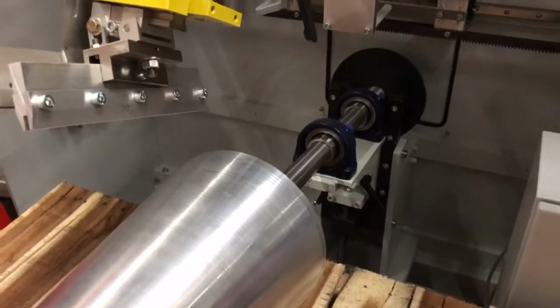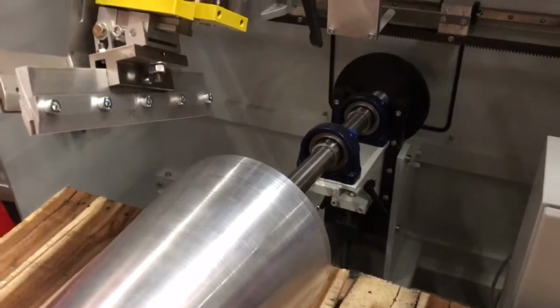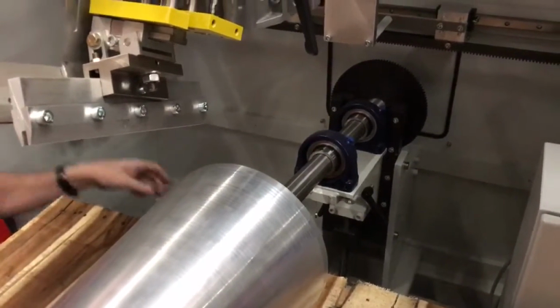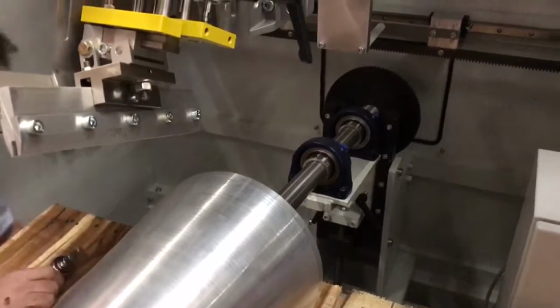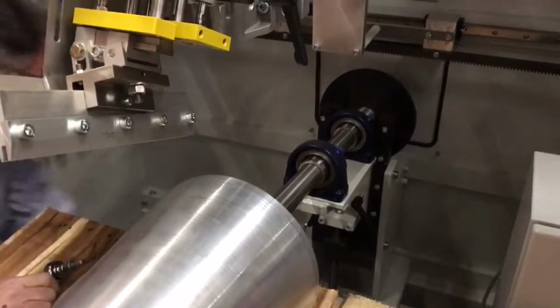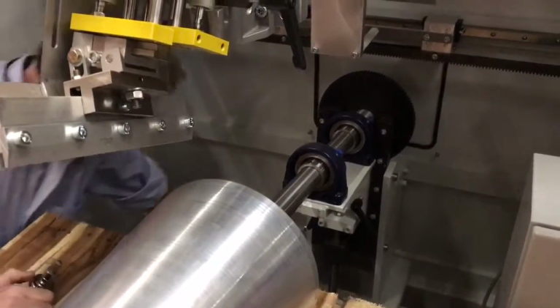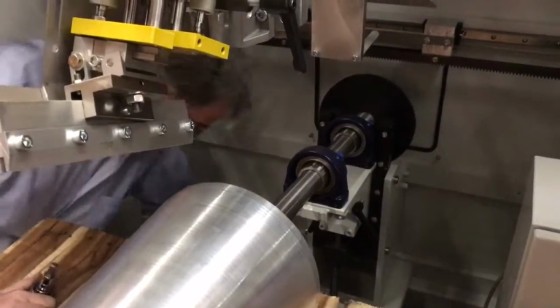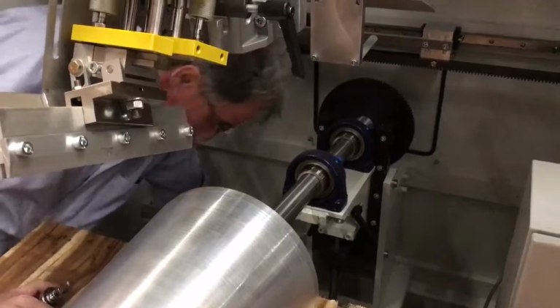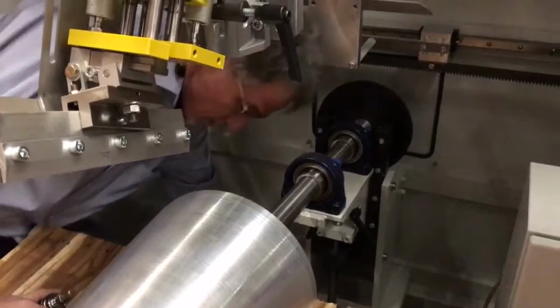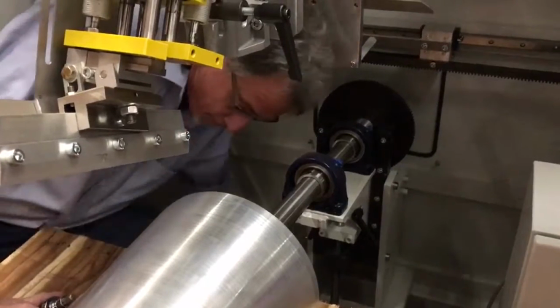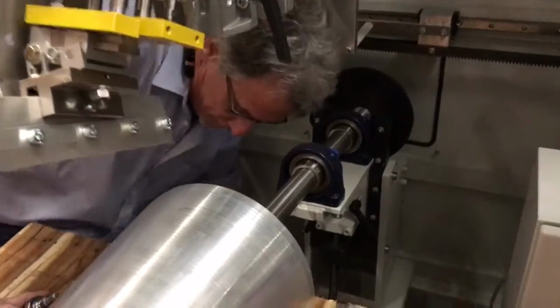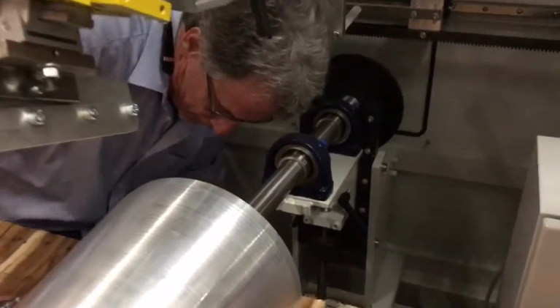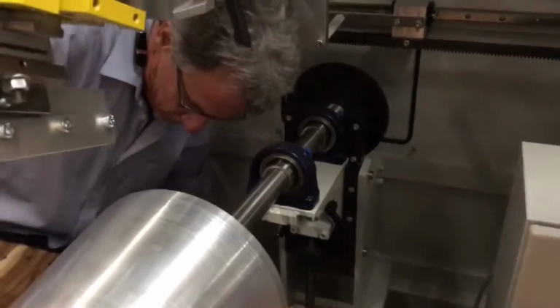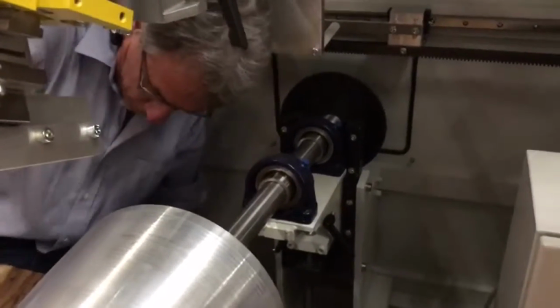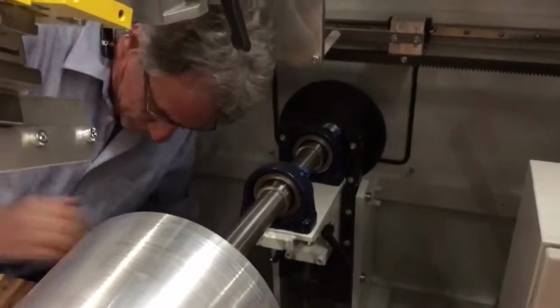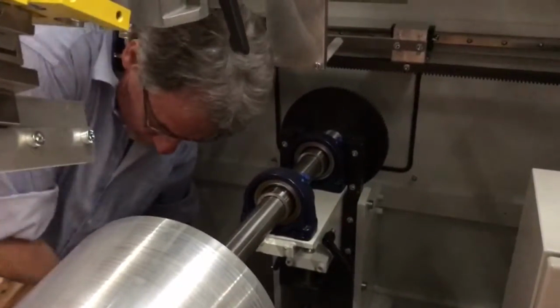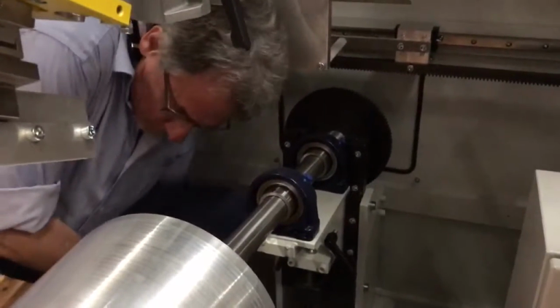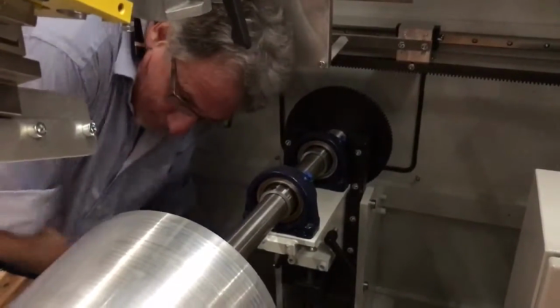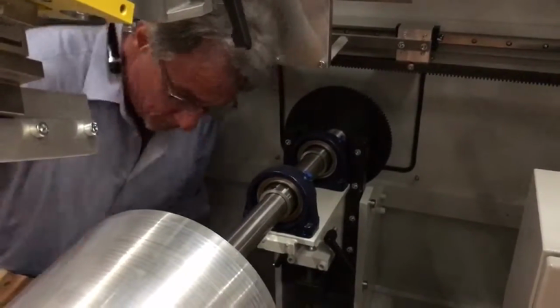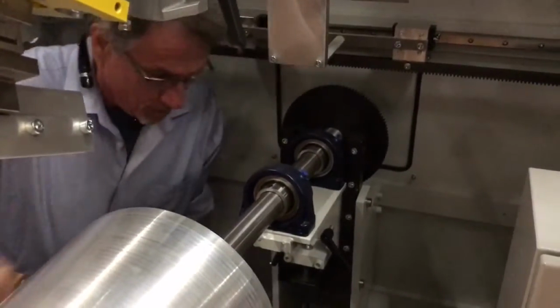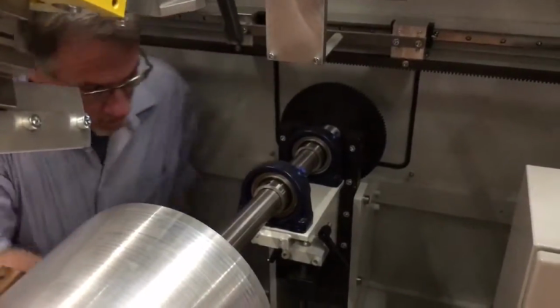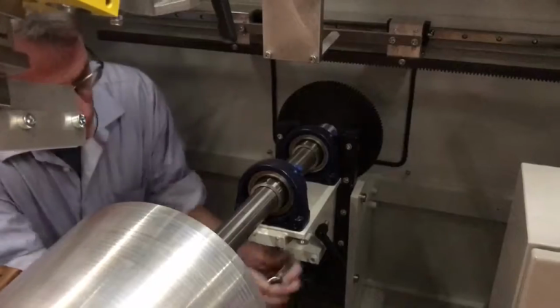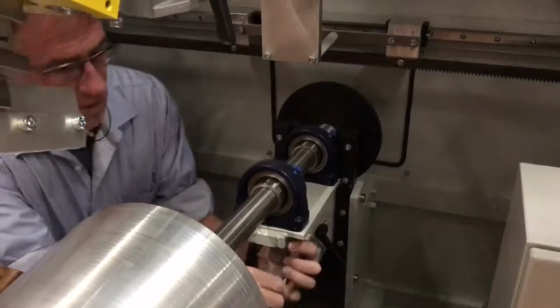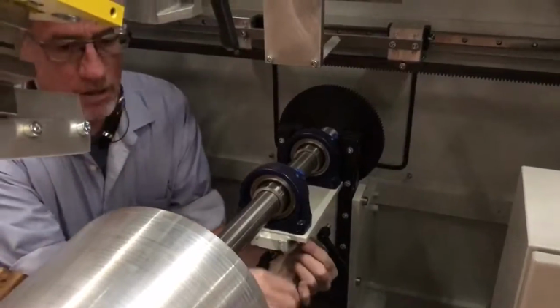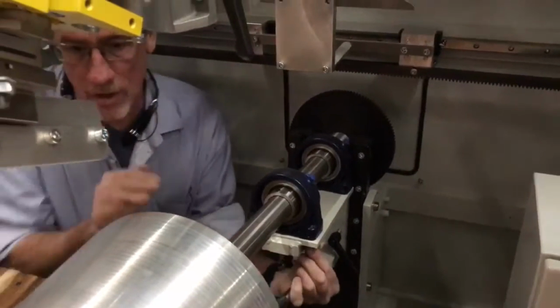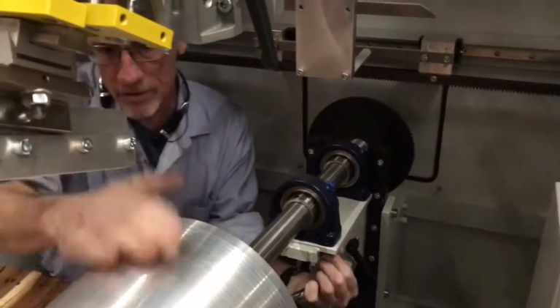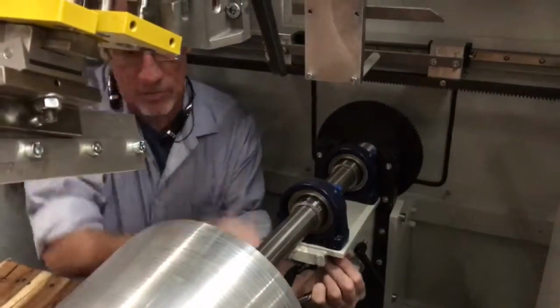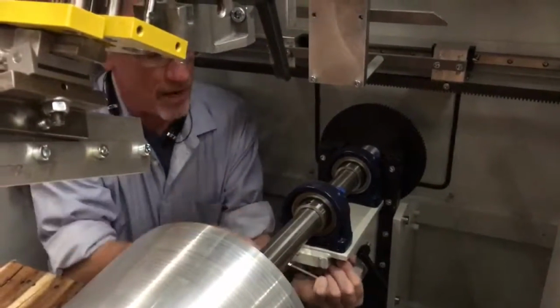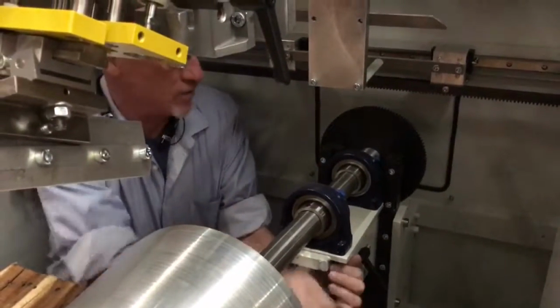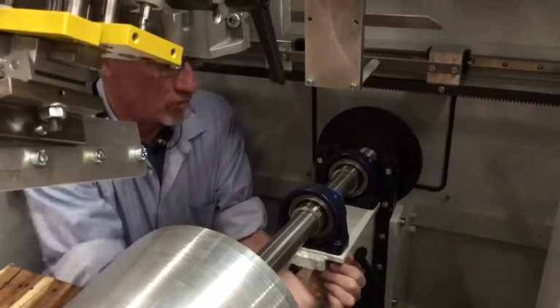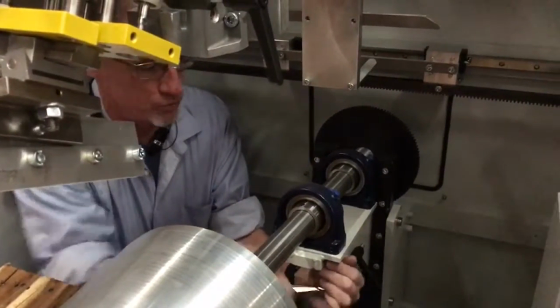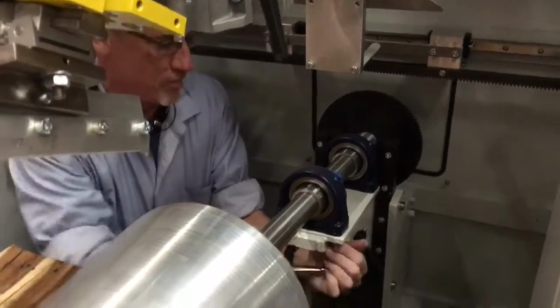Don't worry, I can post it on YouTube. So what I want — someone just put their hand on that so it doesn't roll towards me.